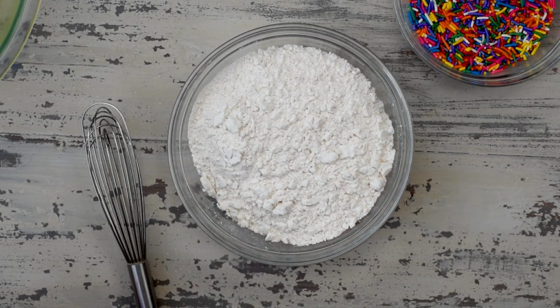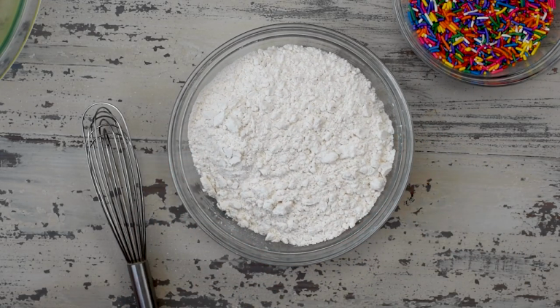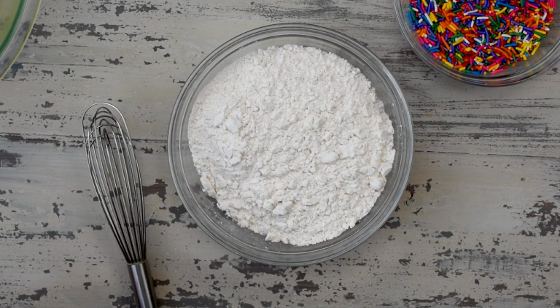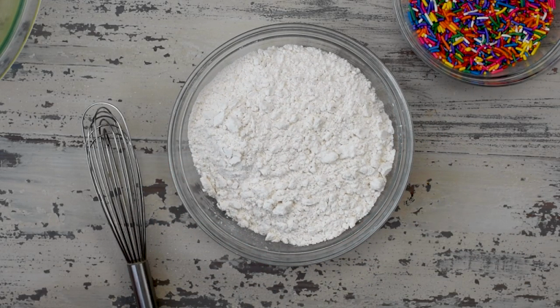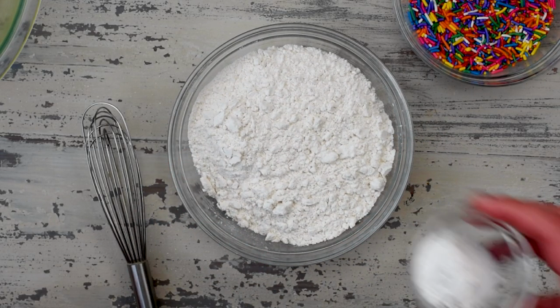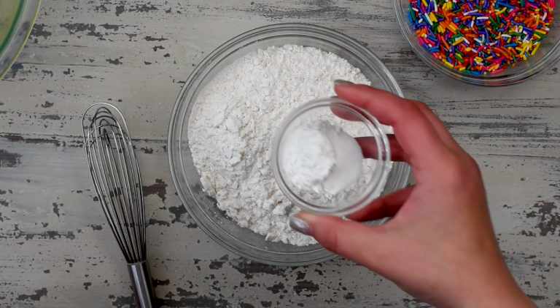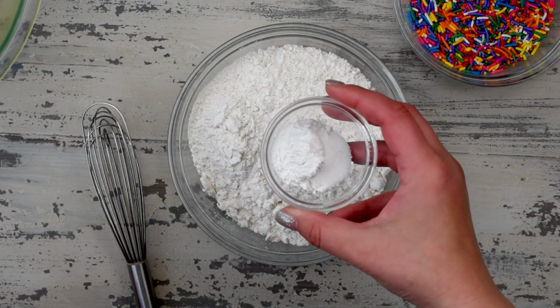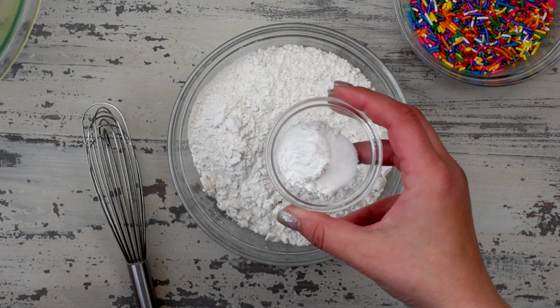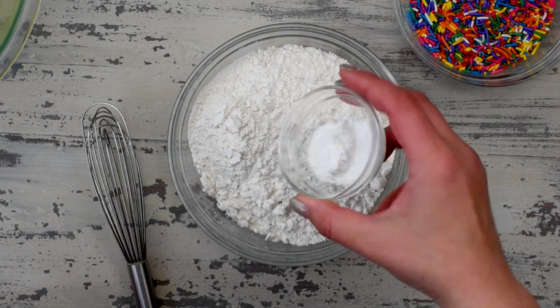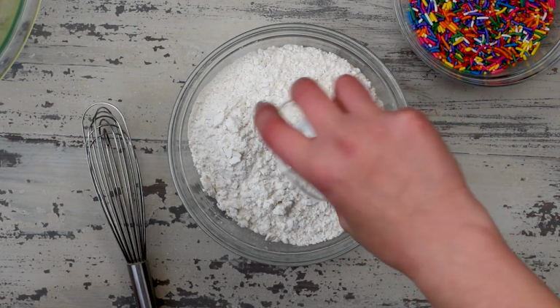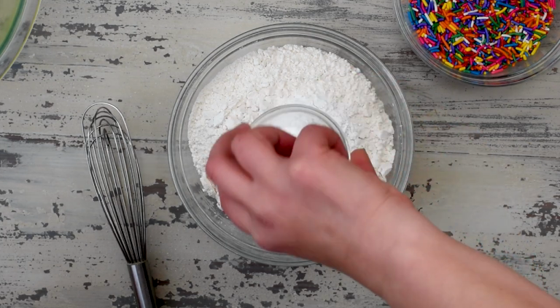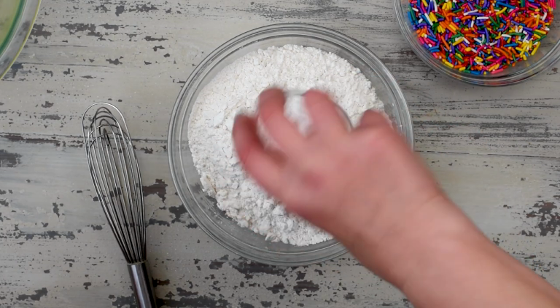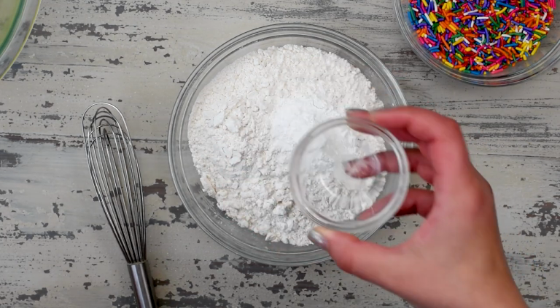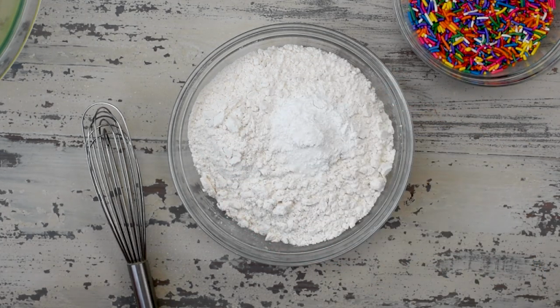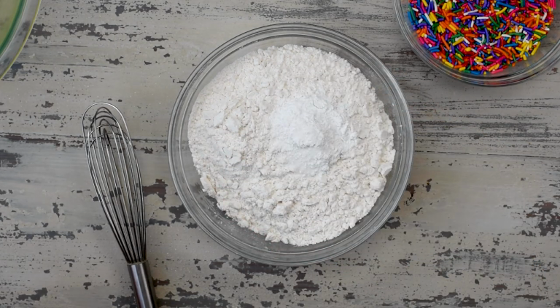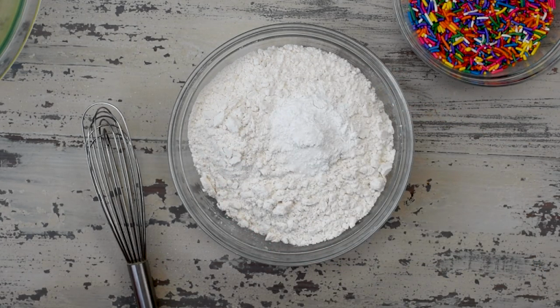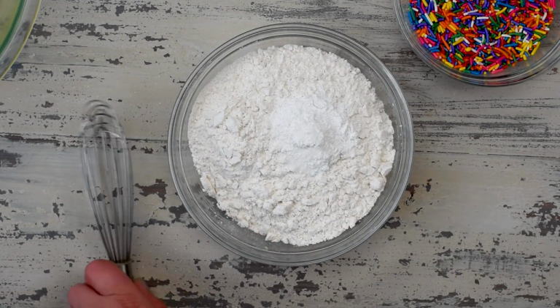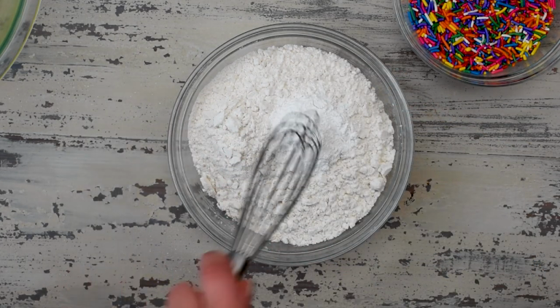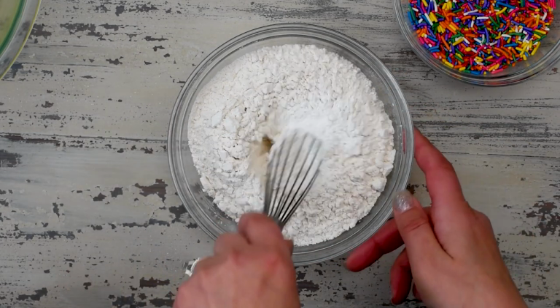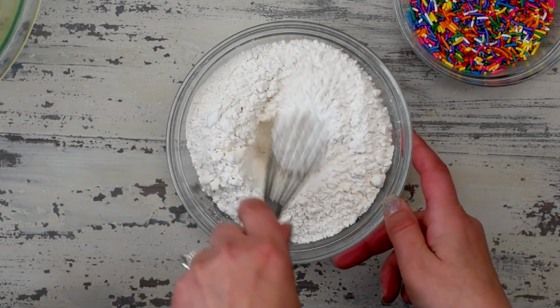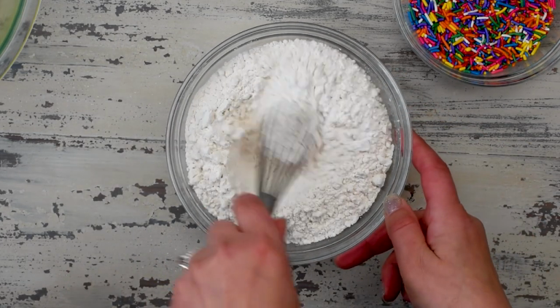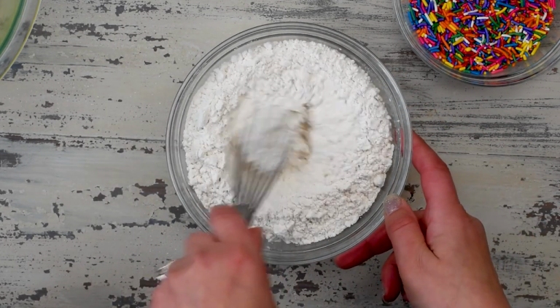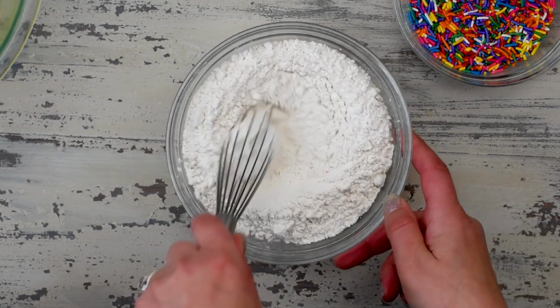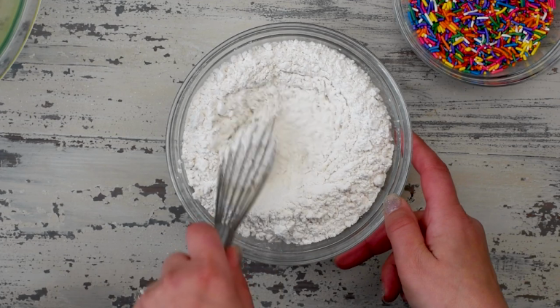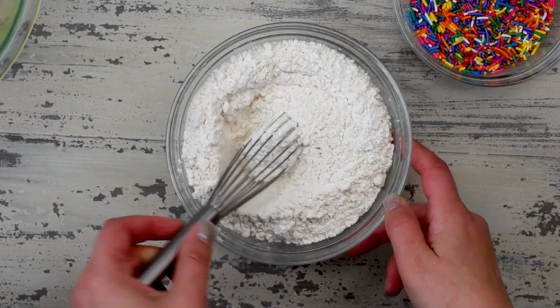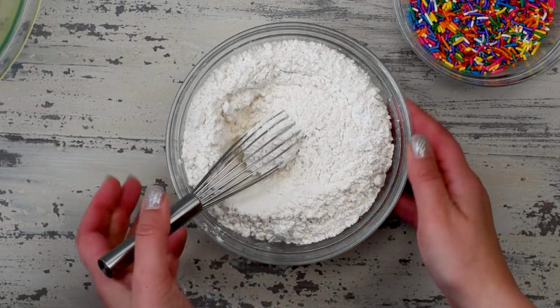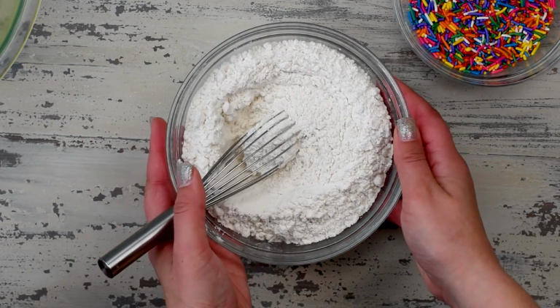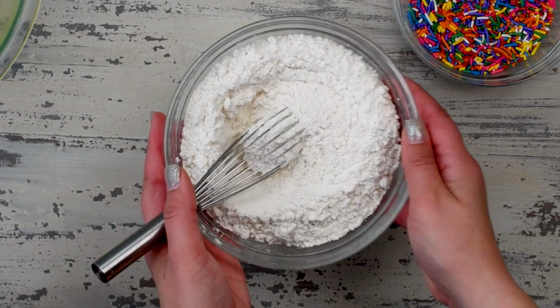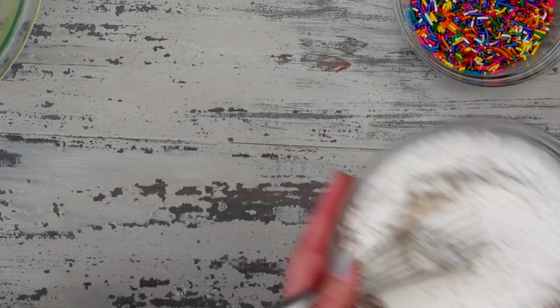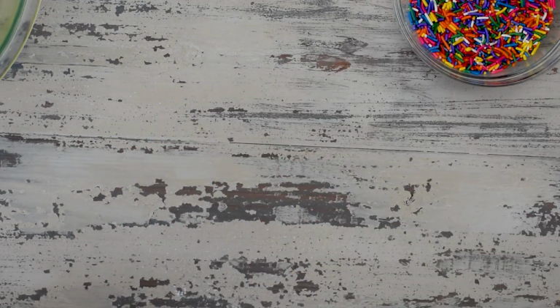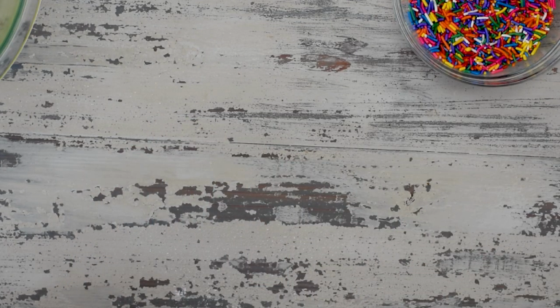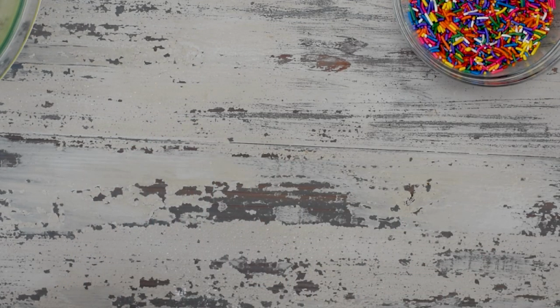Start off with two cups of all-purpose flour, and to that we're gonna whisk in two teaspoons of baking powder and three quarters of a teaspoon of salt. Just whisk that and set it aside.